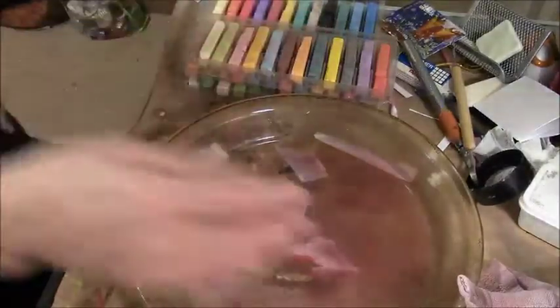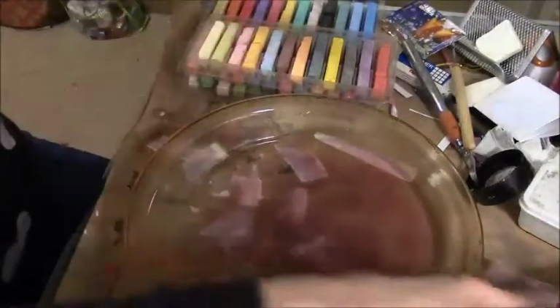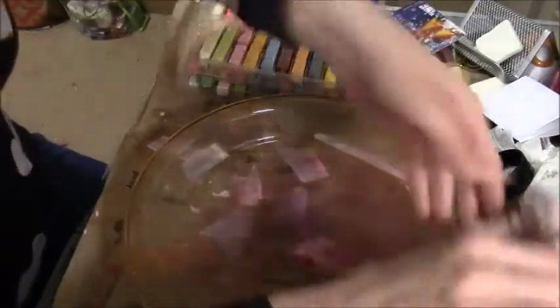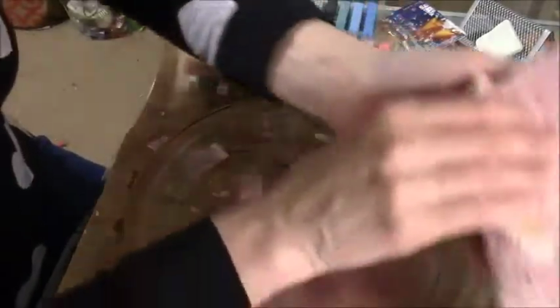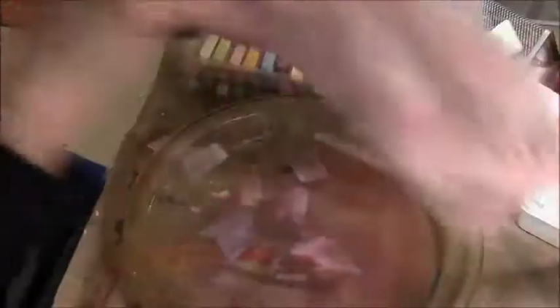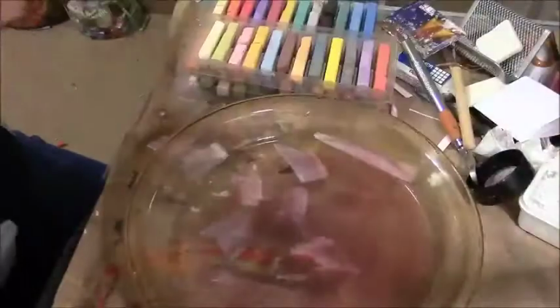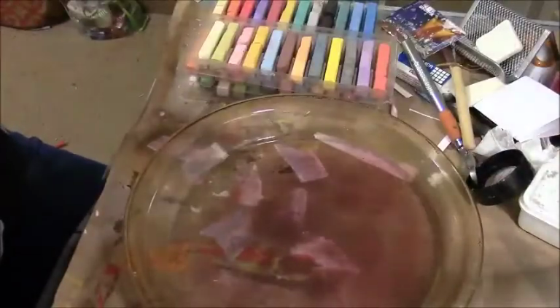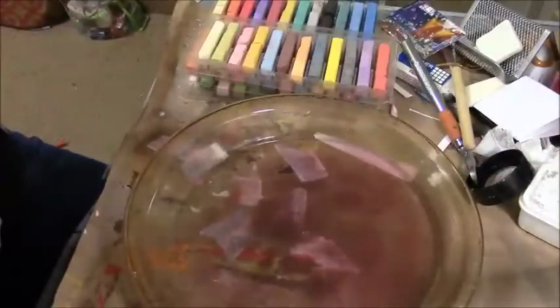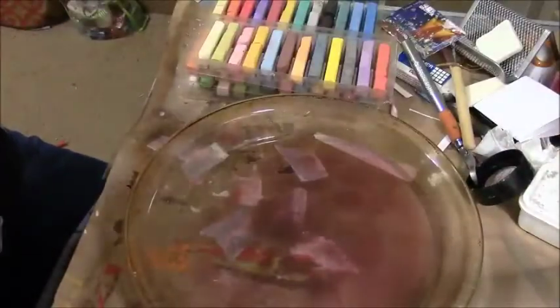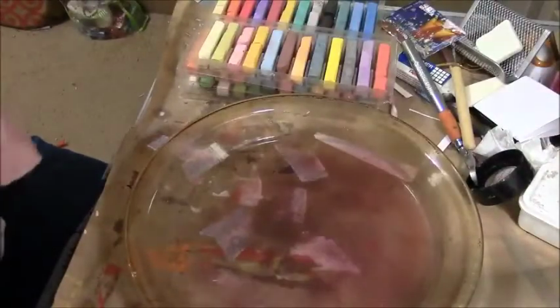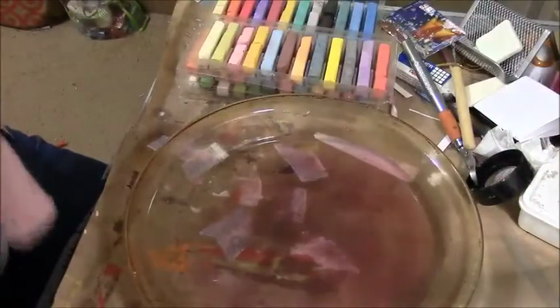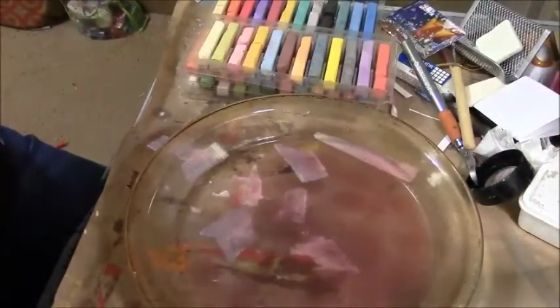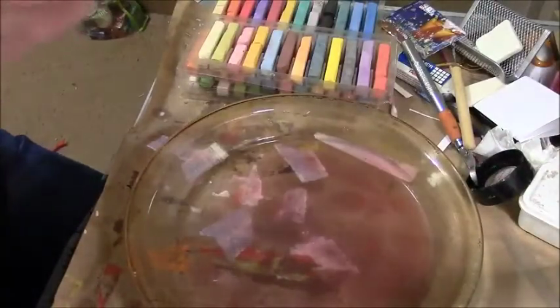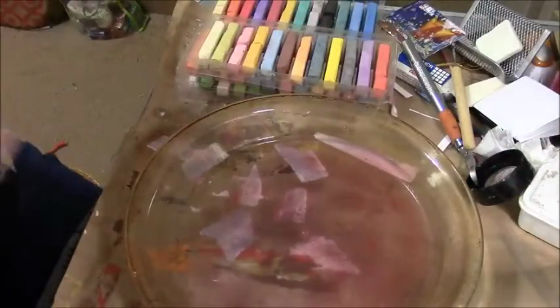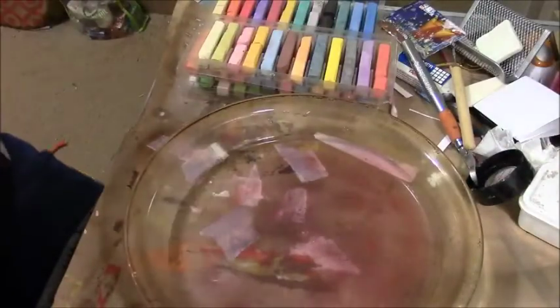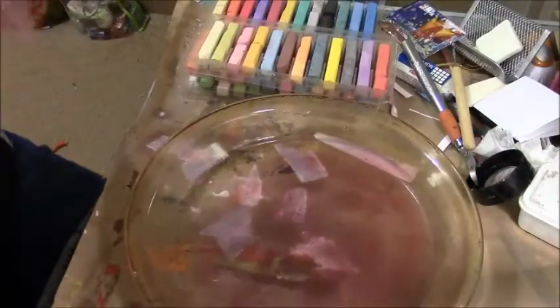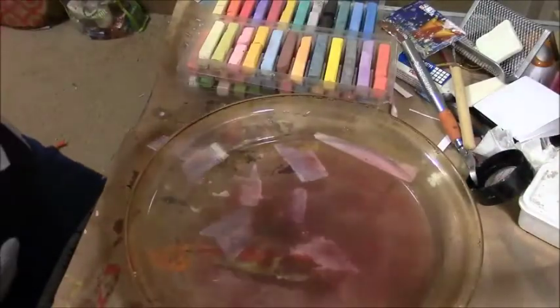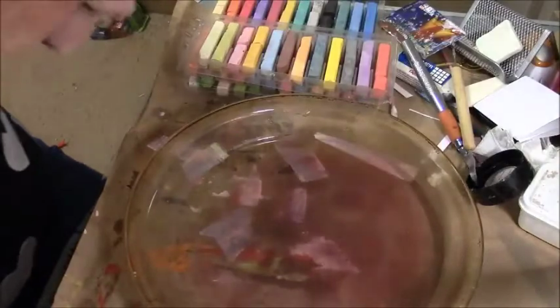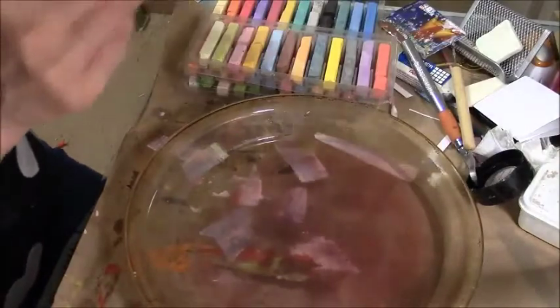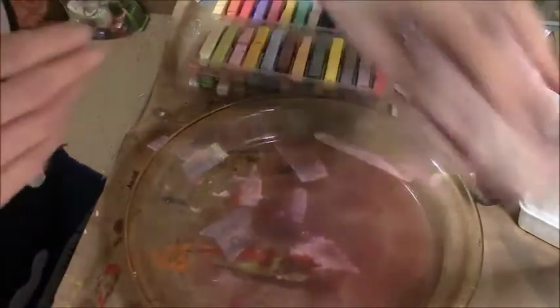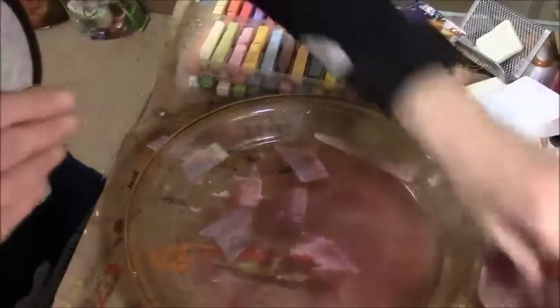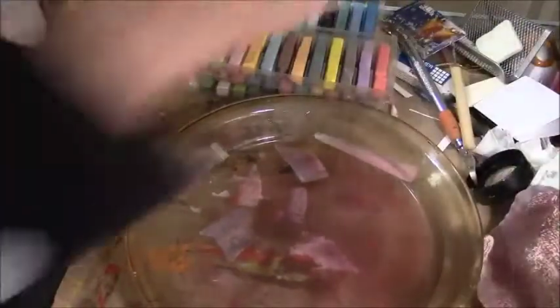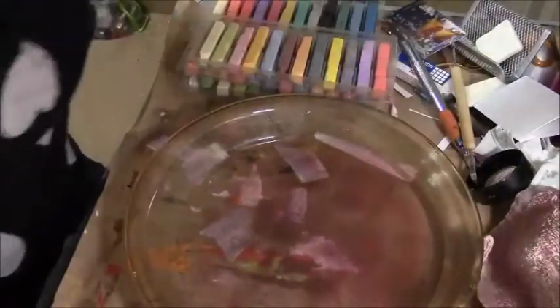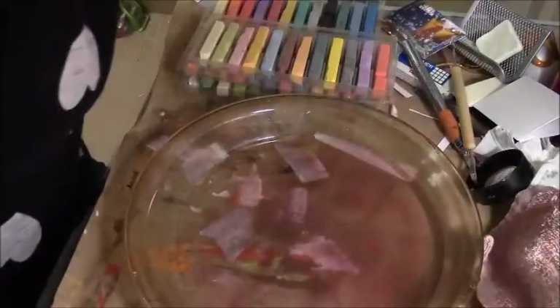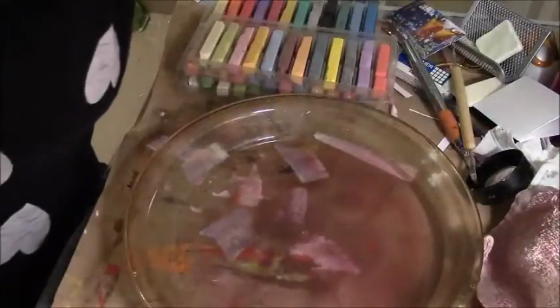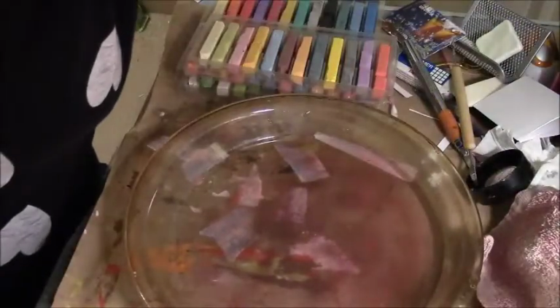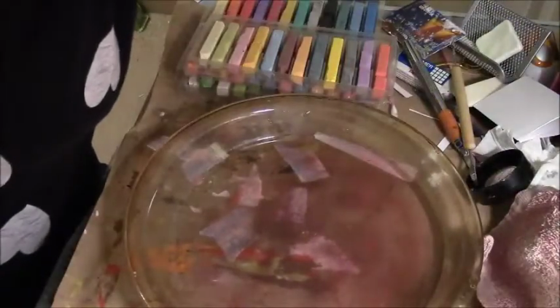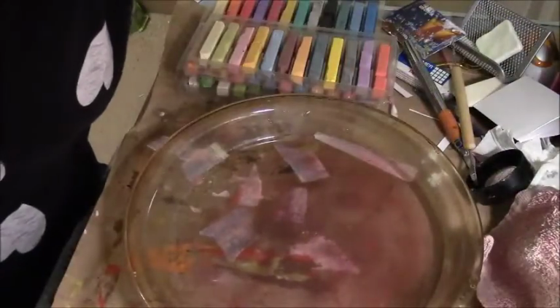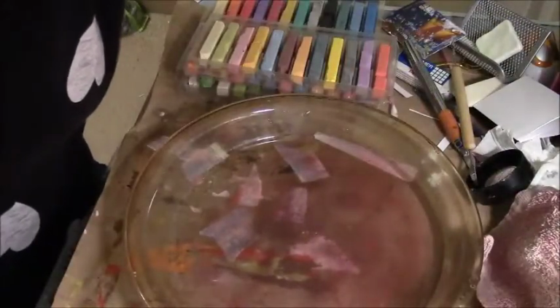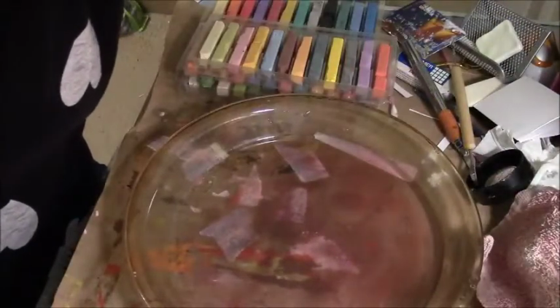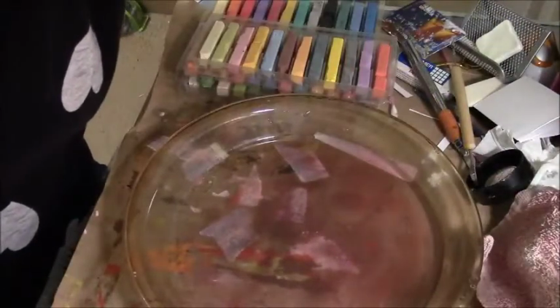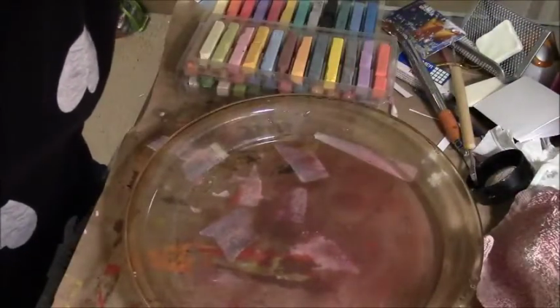The ones with baby oil I haven't really figured out yet. Let me try it with a coffee filter, just because I have one sitting here.